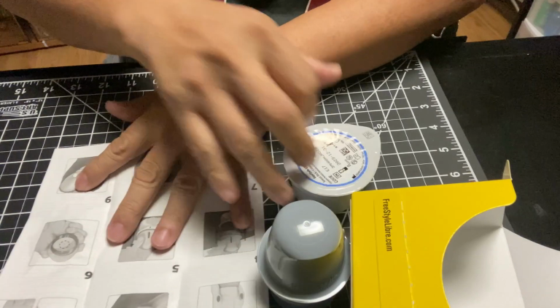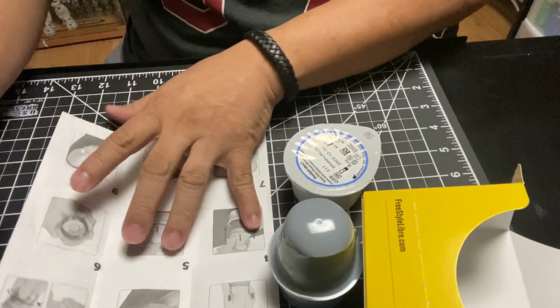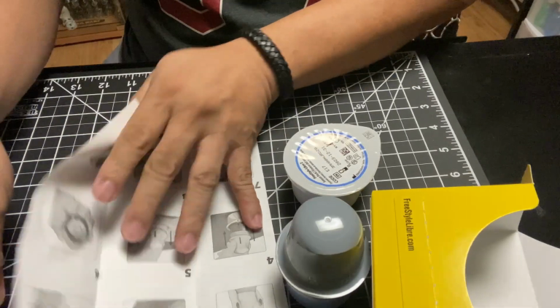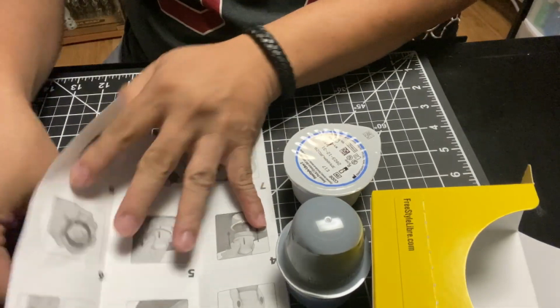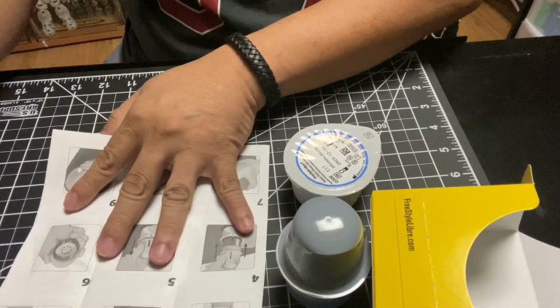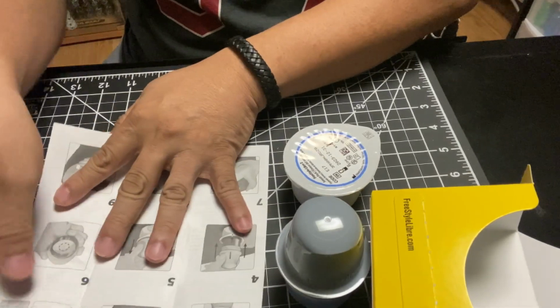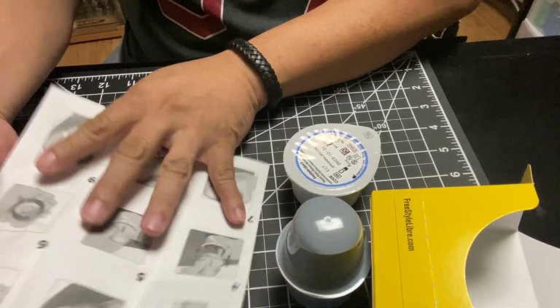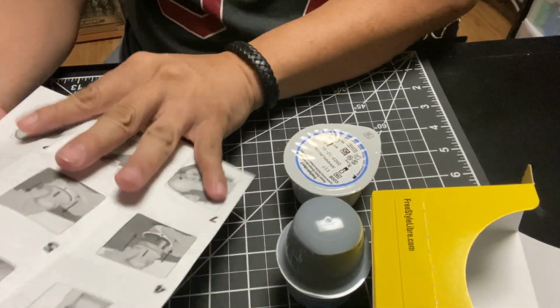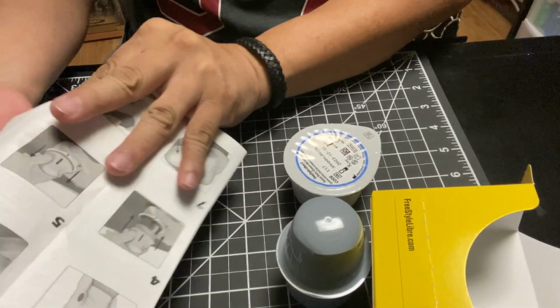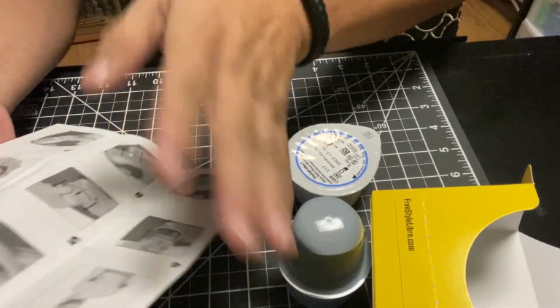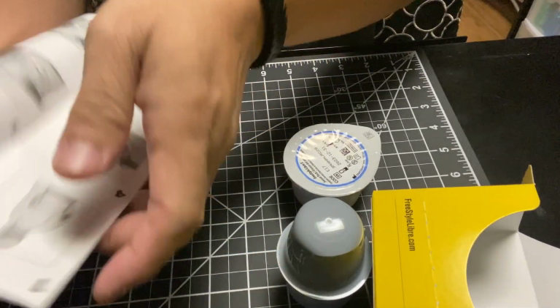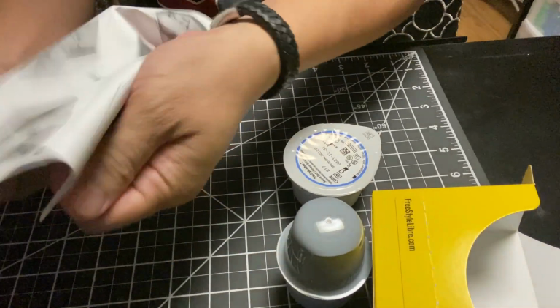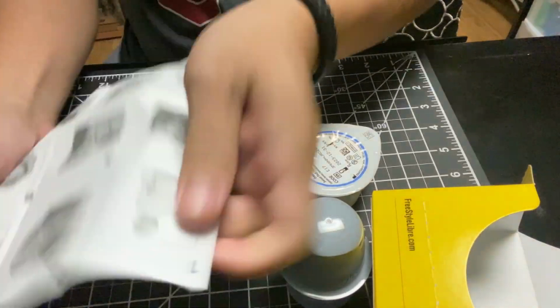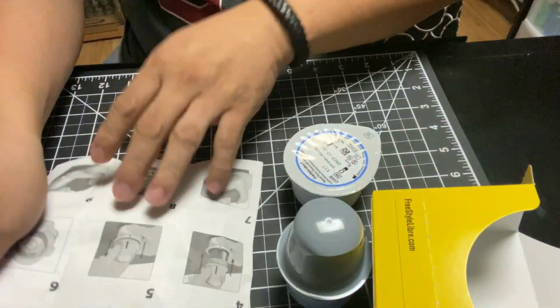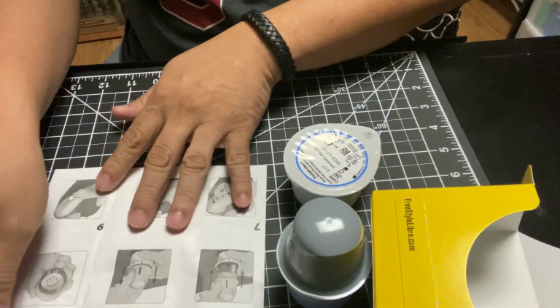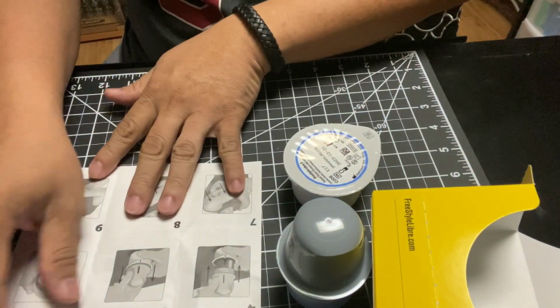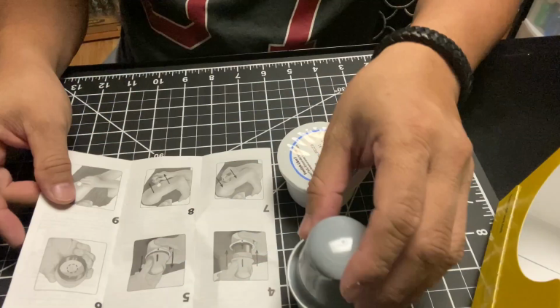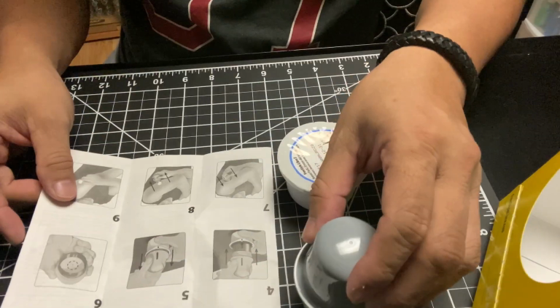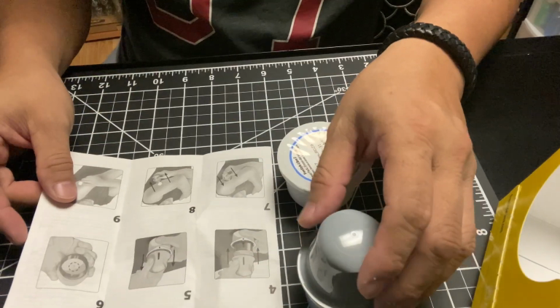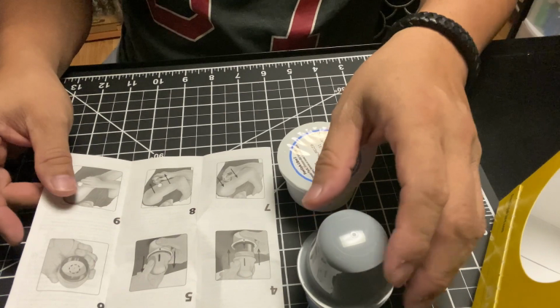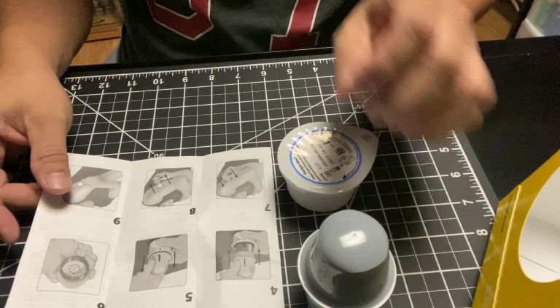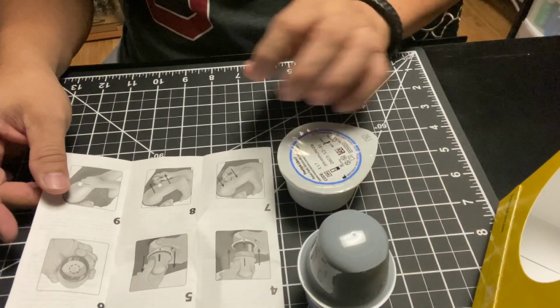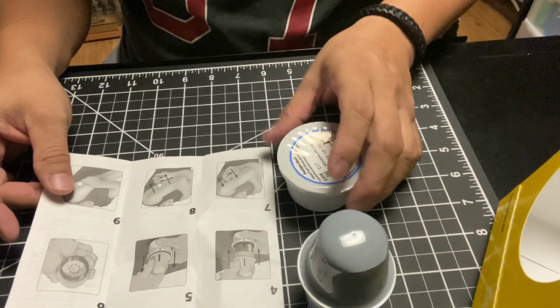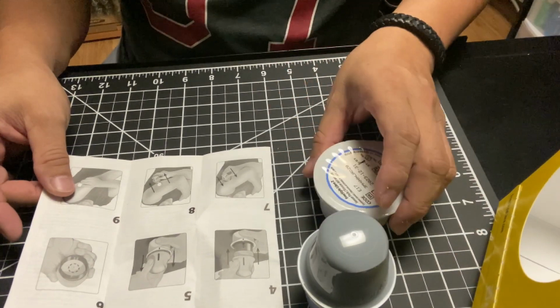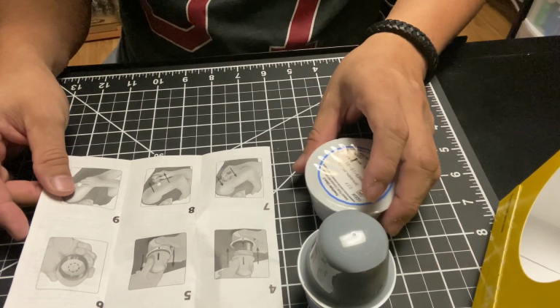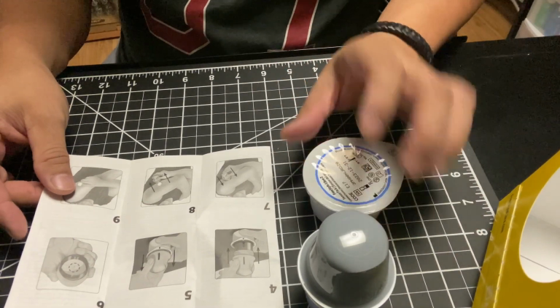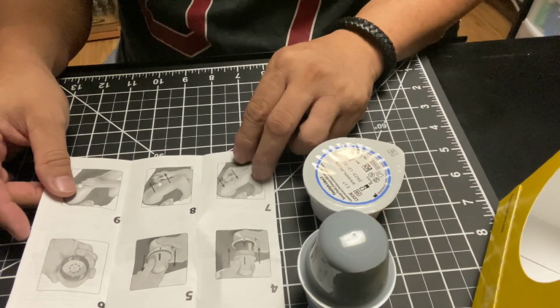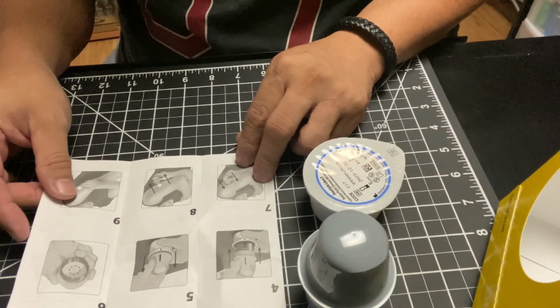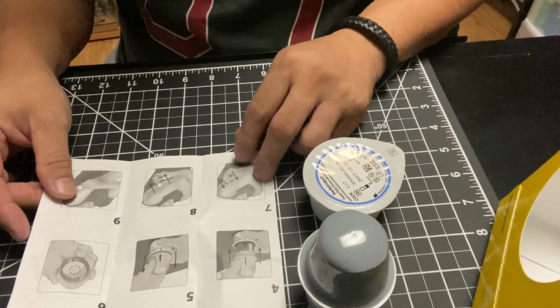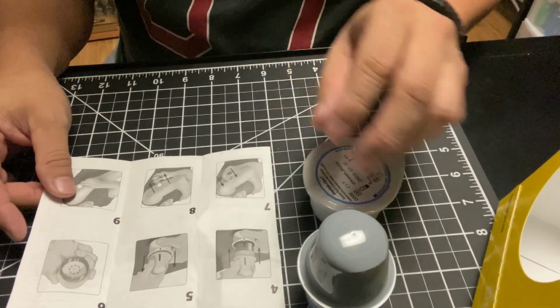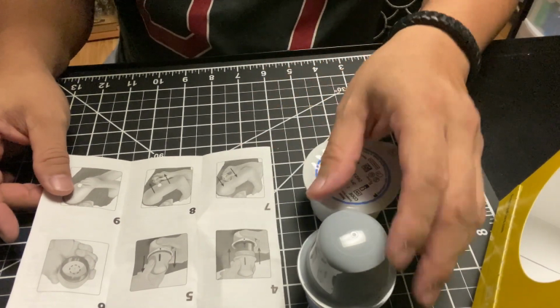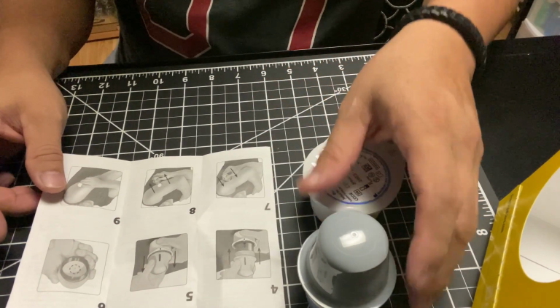The kit includes a picture instruction. You can also scan the QR code and download the app for instructions on how to apply the sensor.